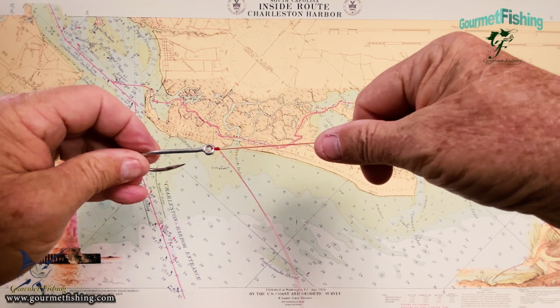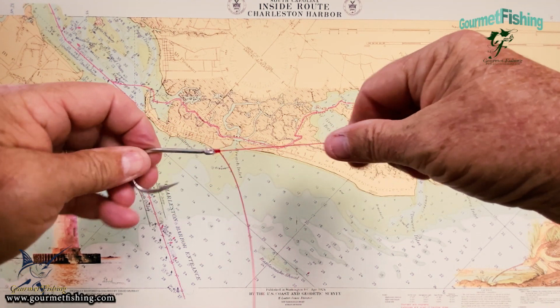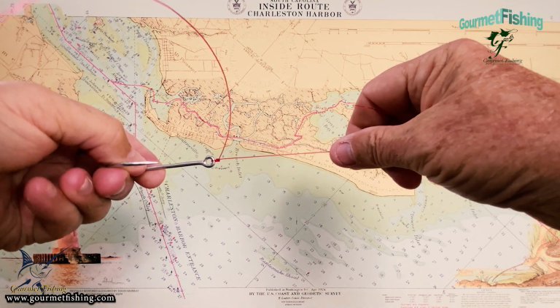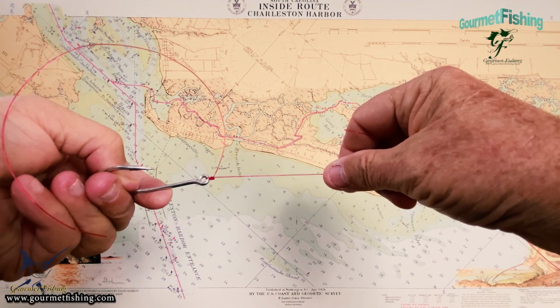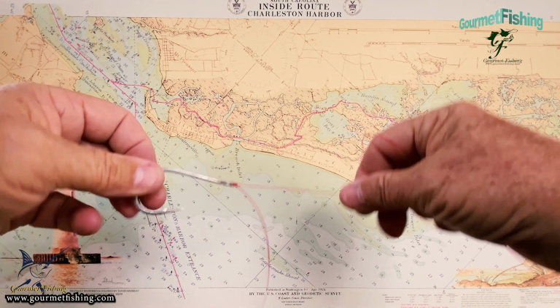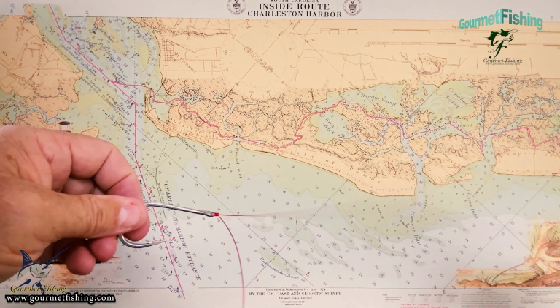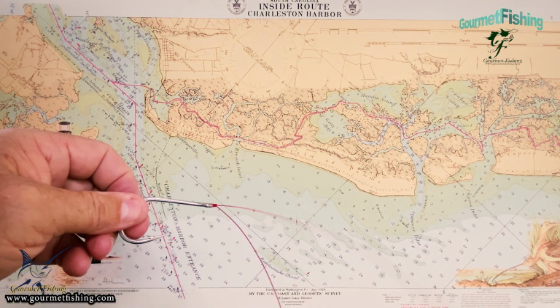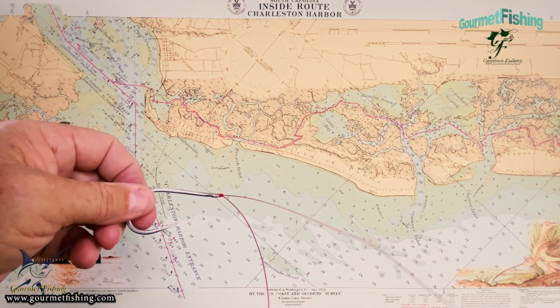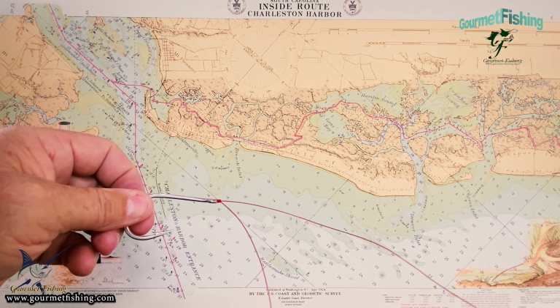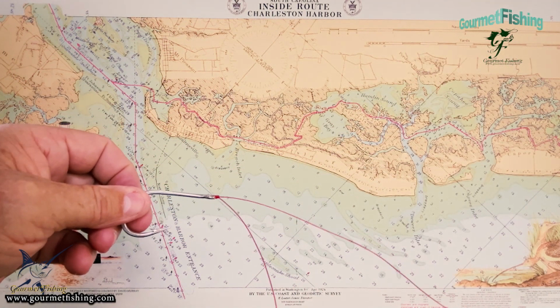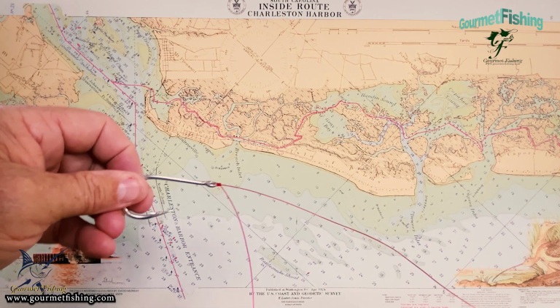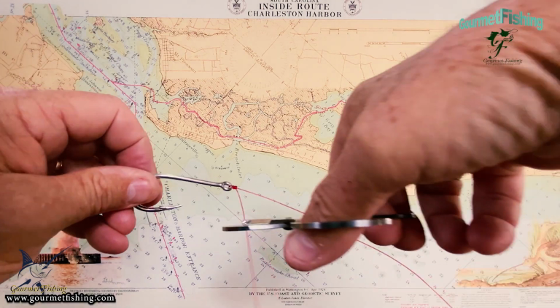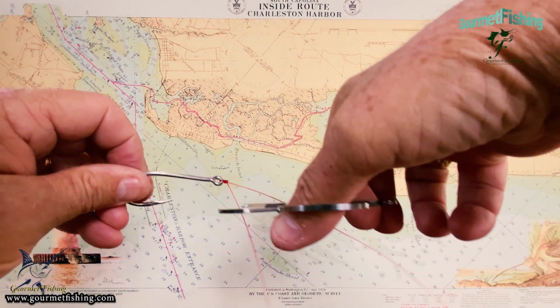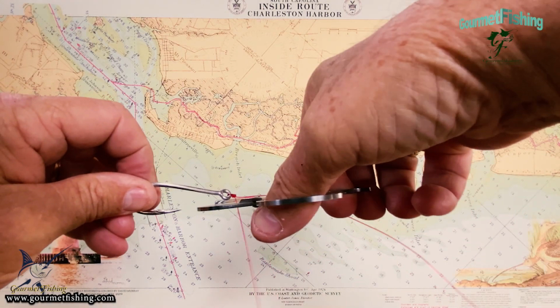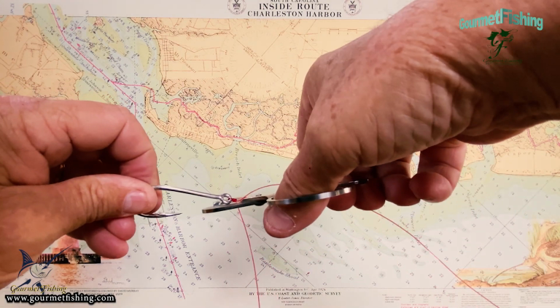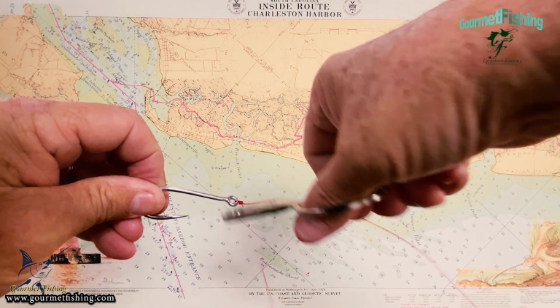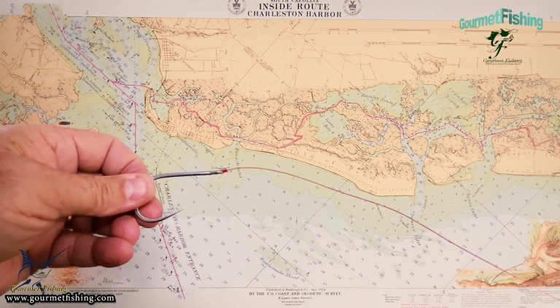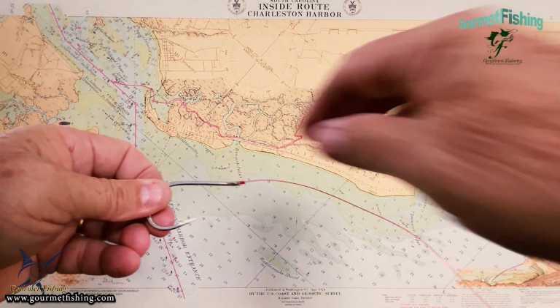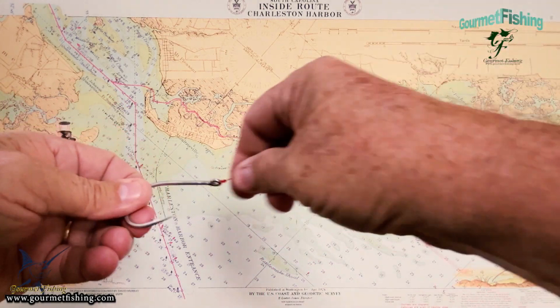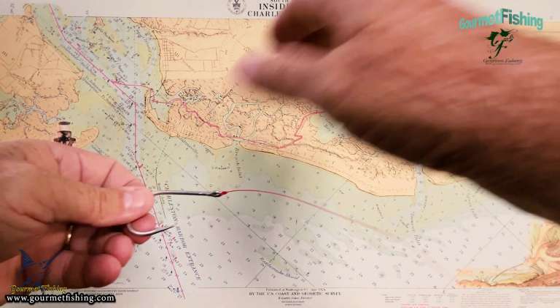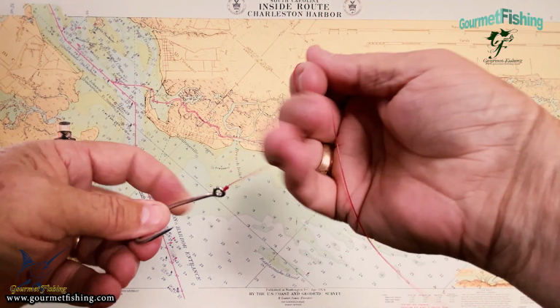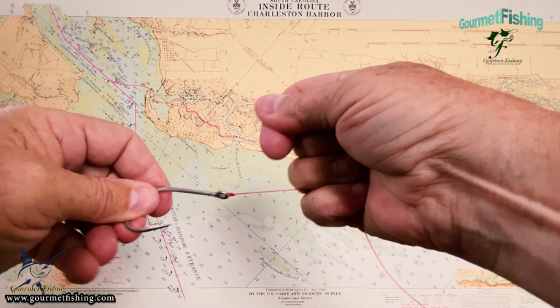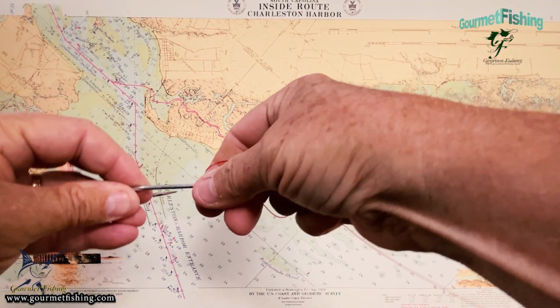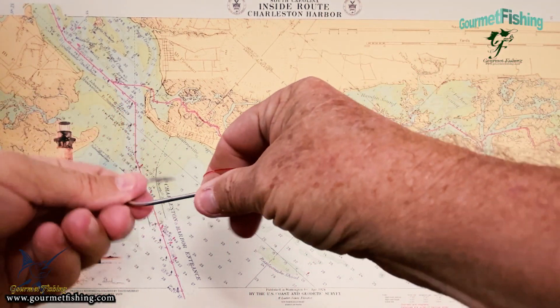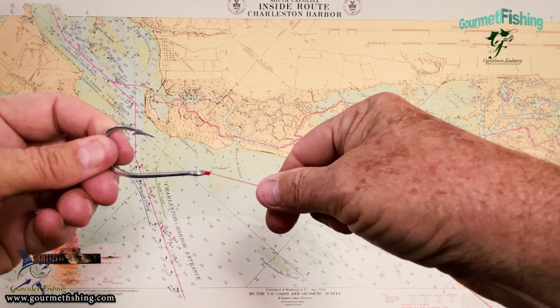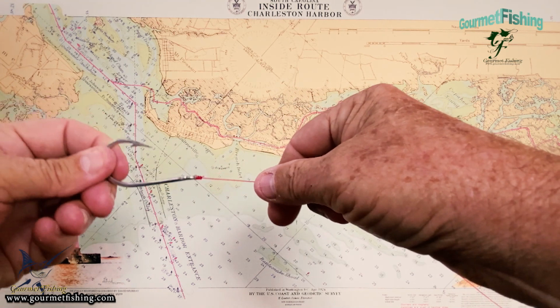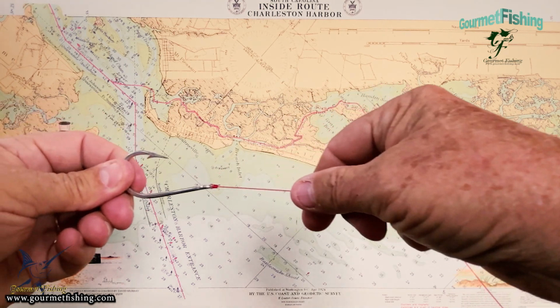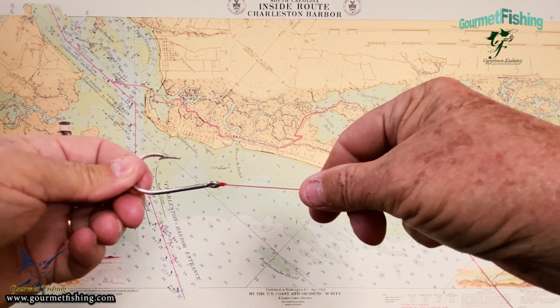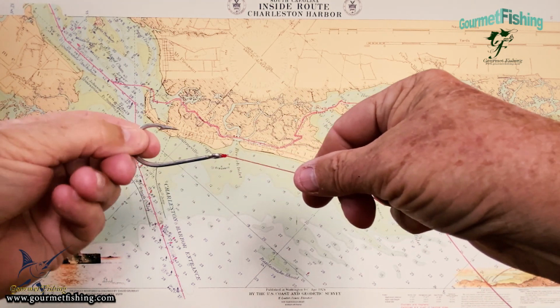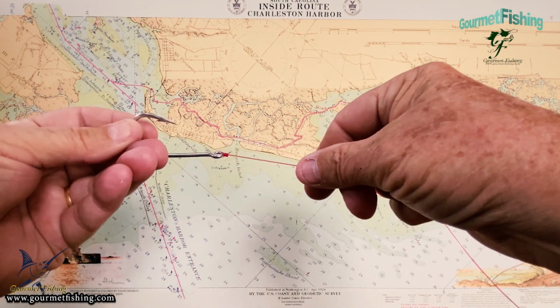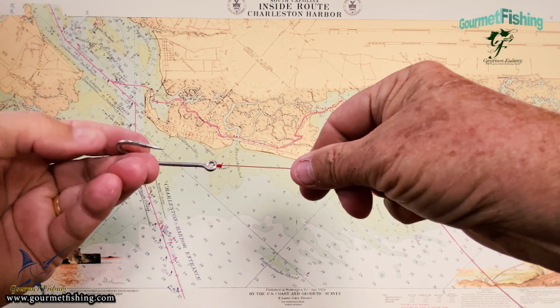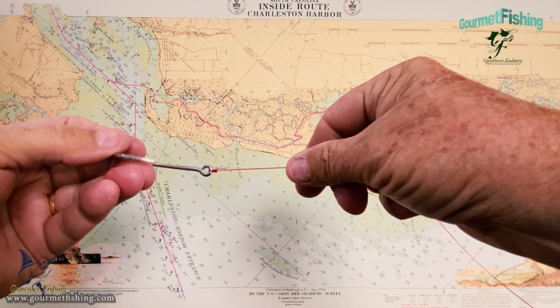Voila, there it is — simple, quick, and easy. We can take our cigar scissors and give it a little click, a little snap, a little trim. And voila, there you go. That's what we're gonna call the sling knot.